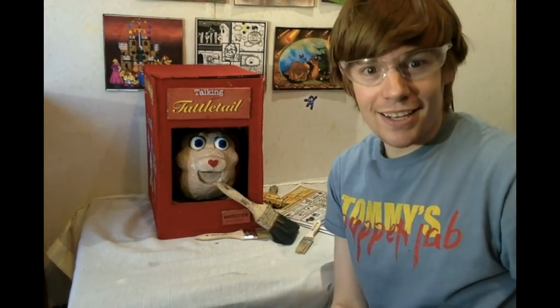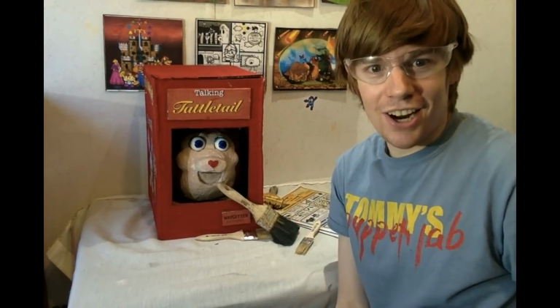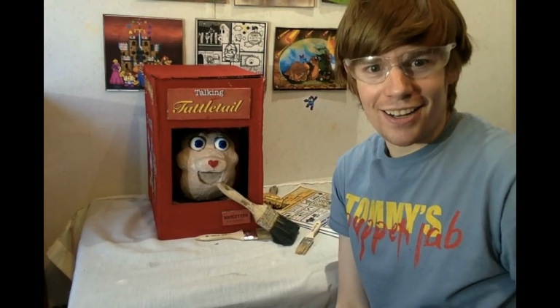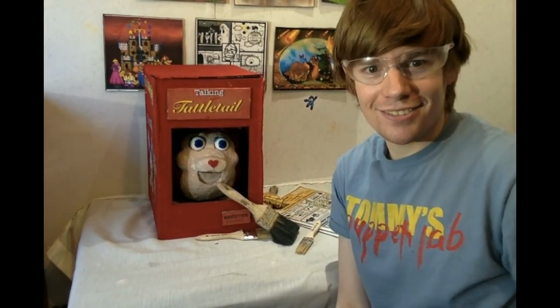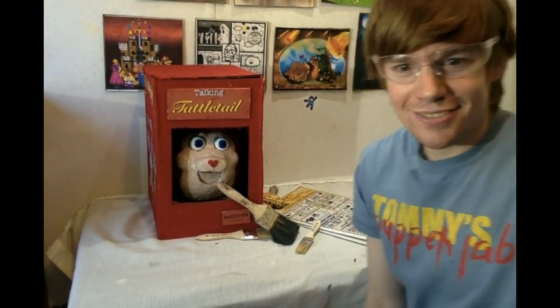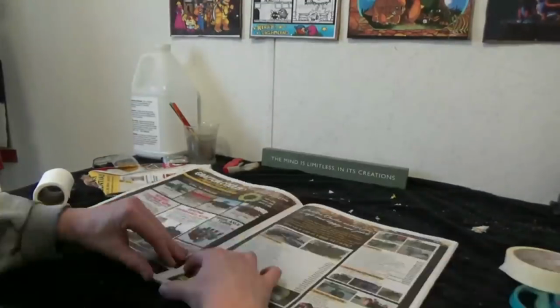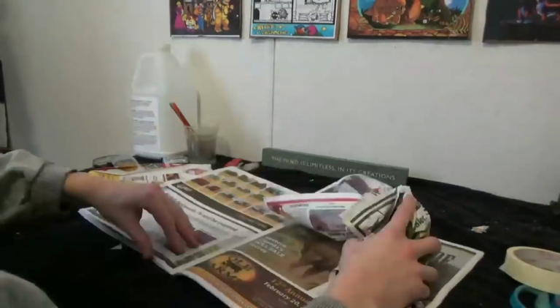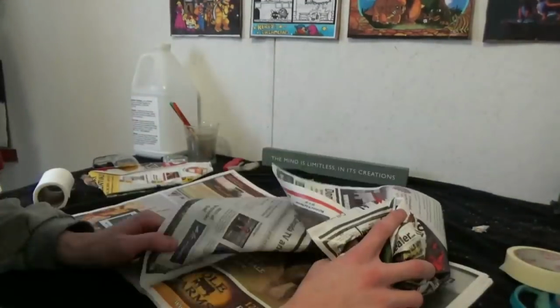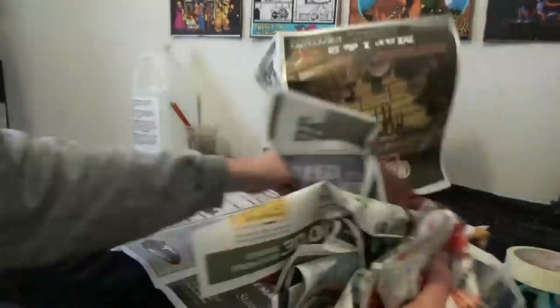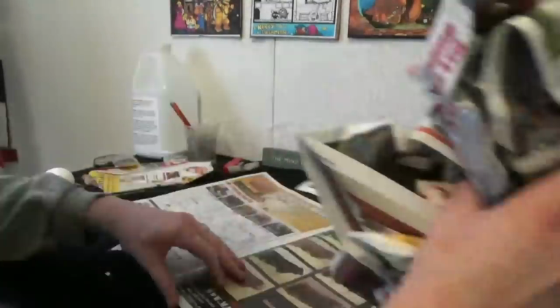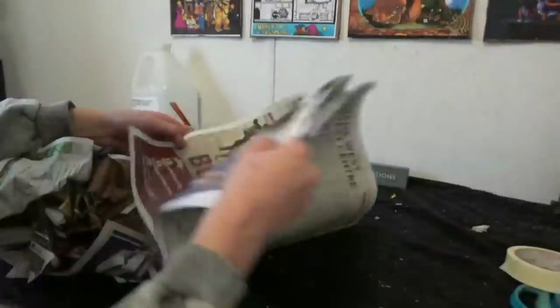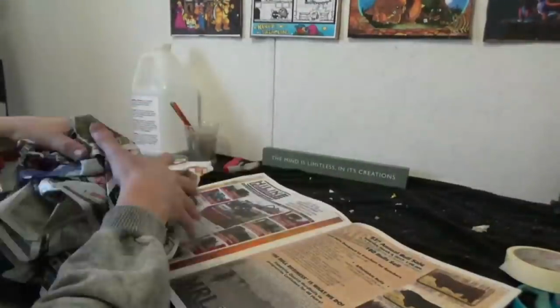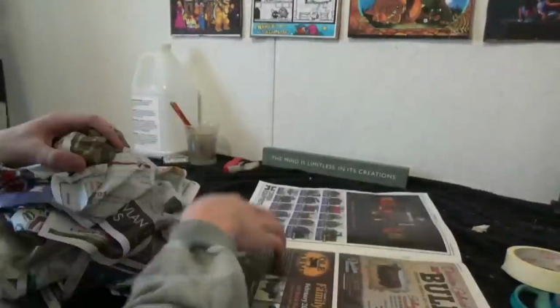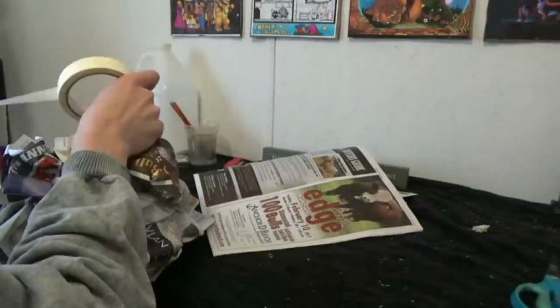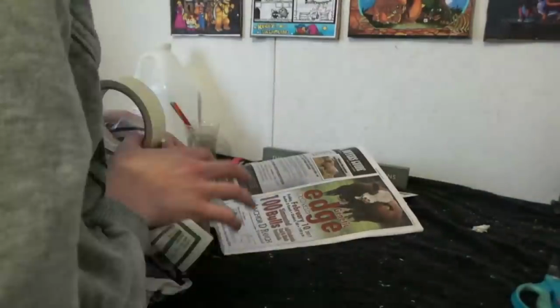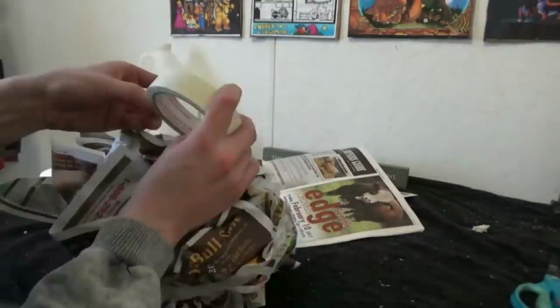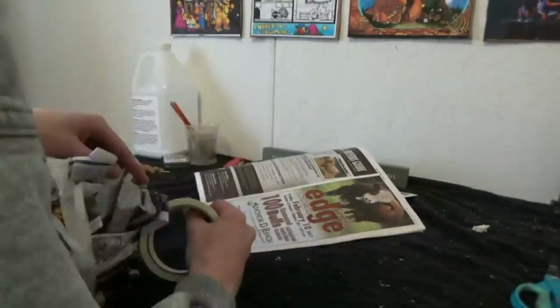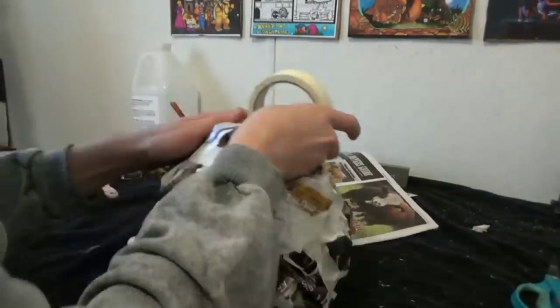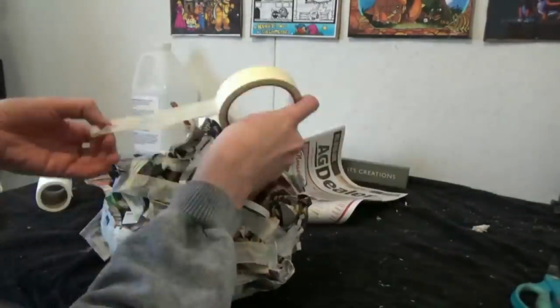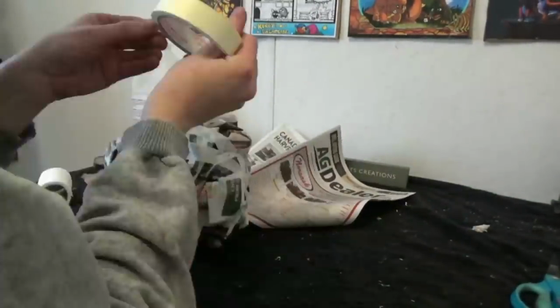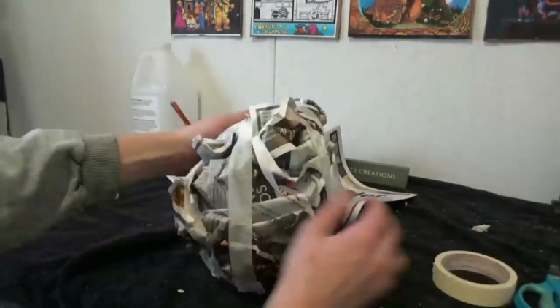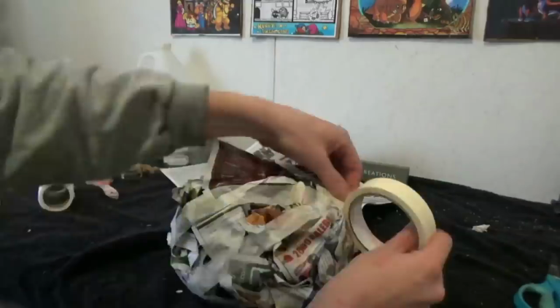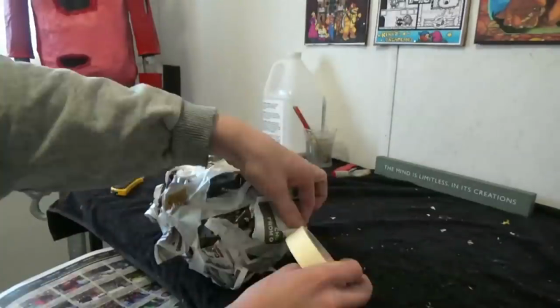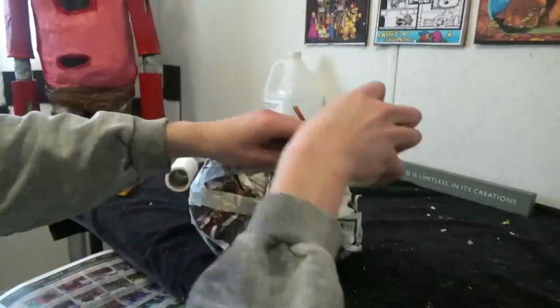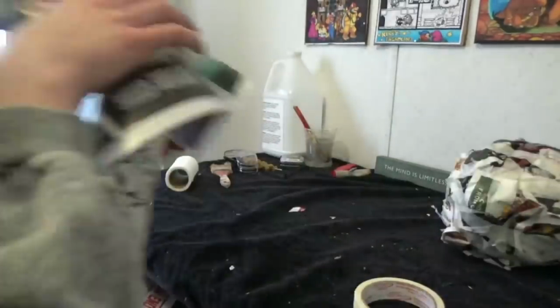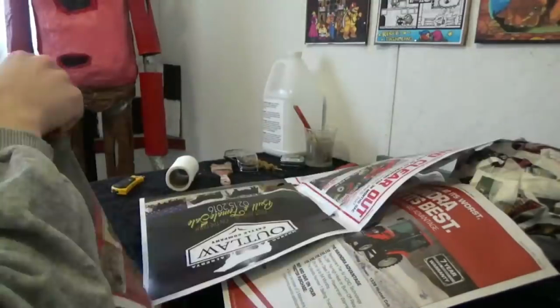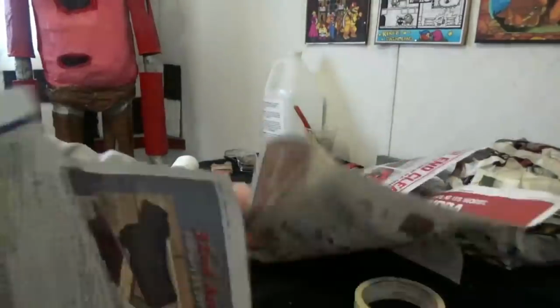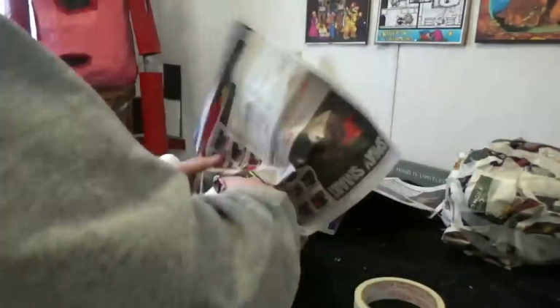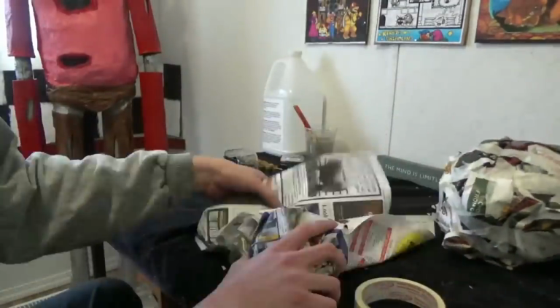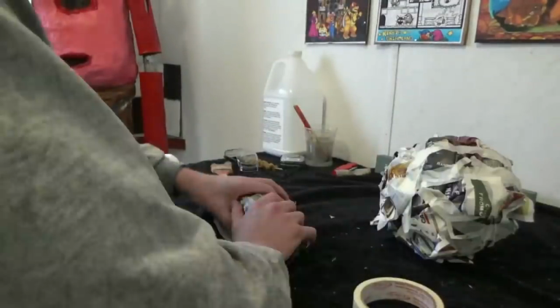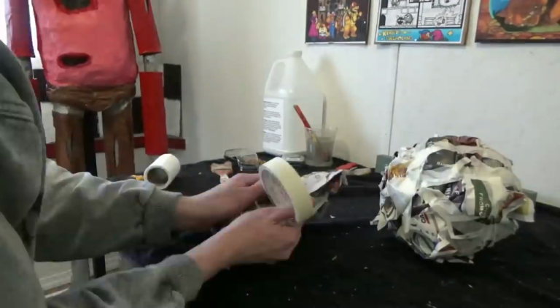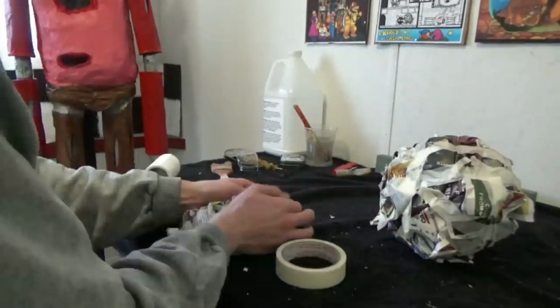Let's get started. Start by crumbling newspaper into a large egg shape. Now make two flat eggs for the feet.